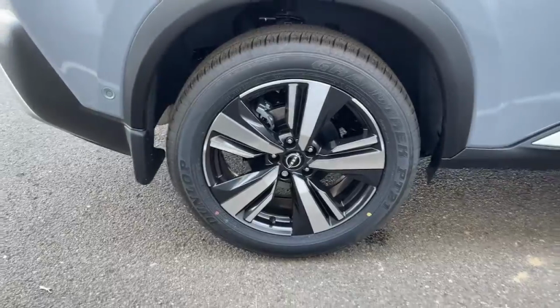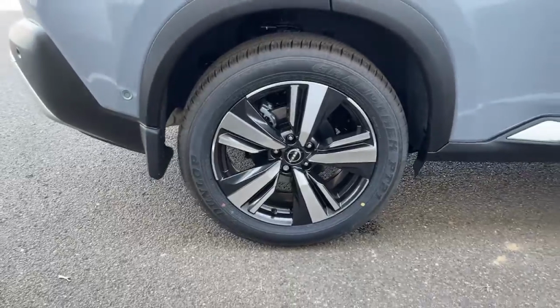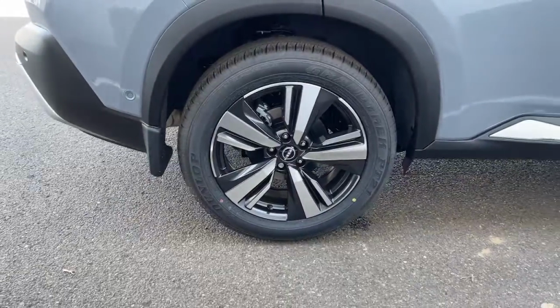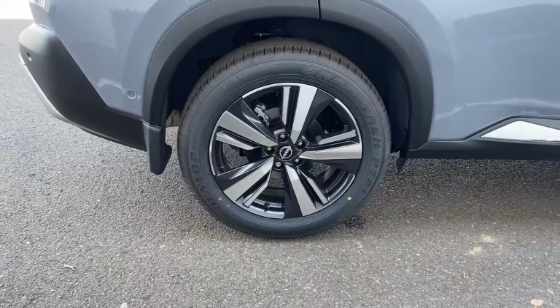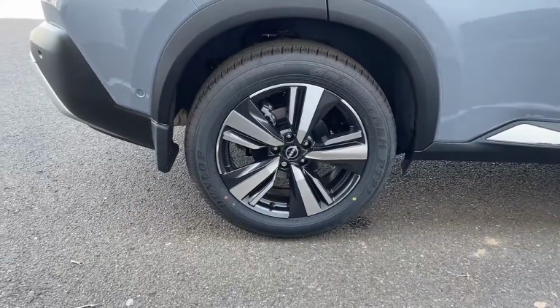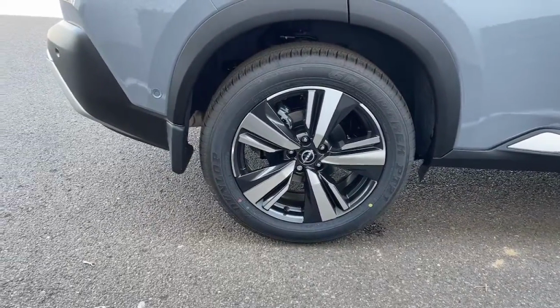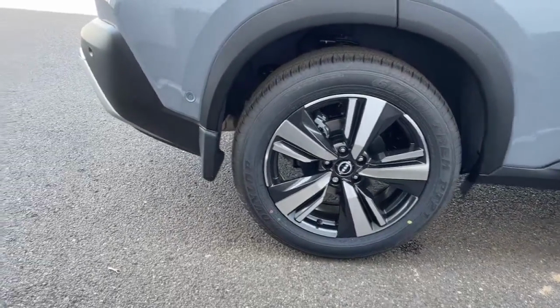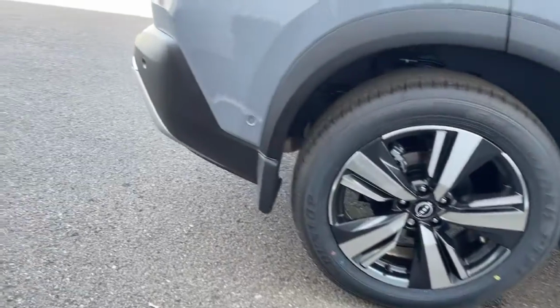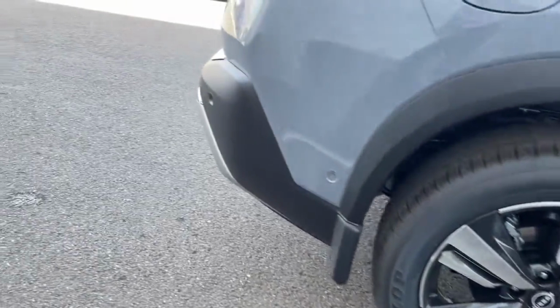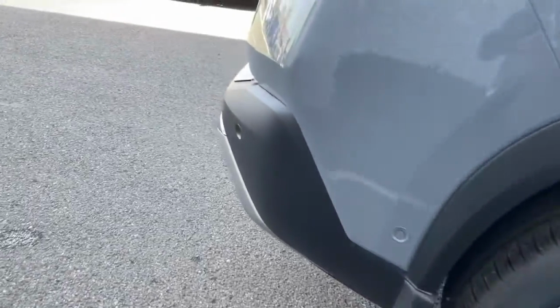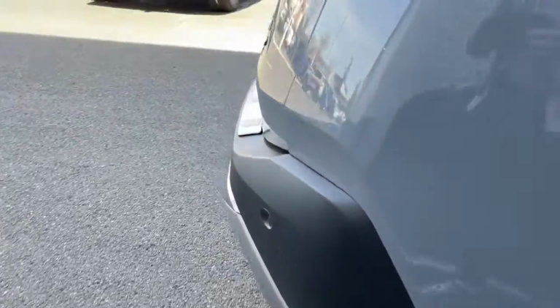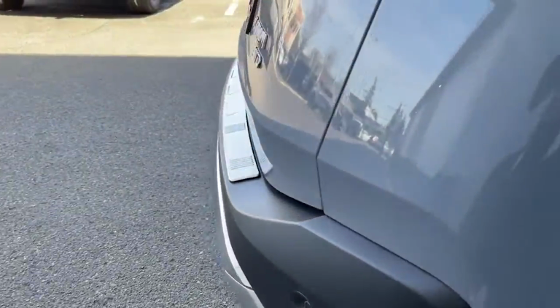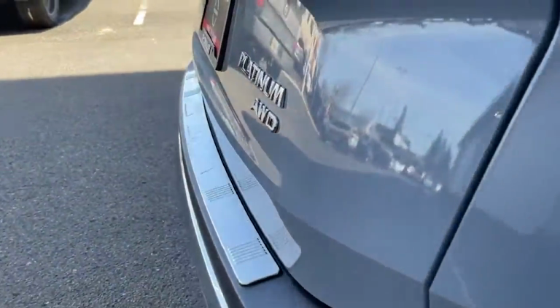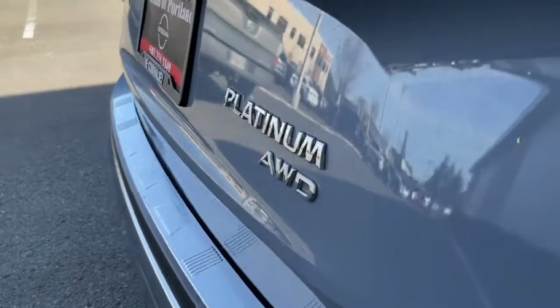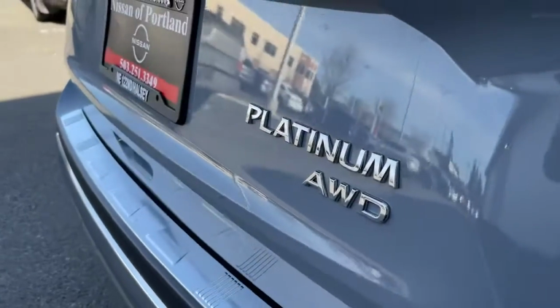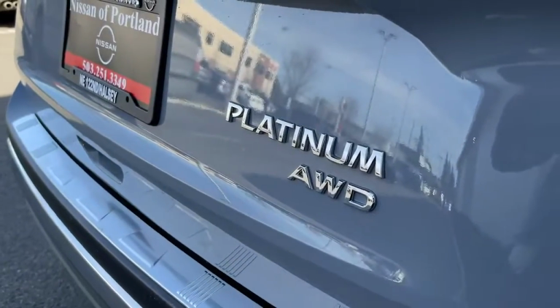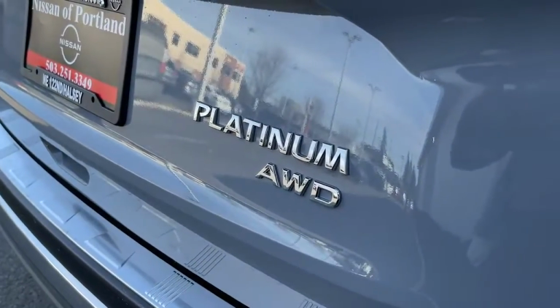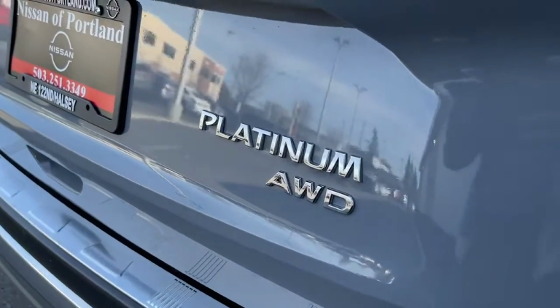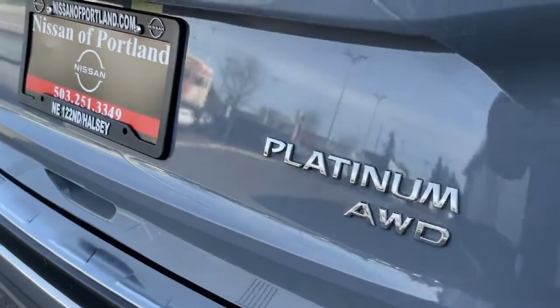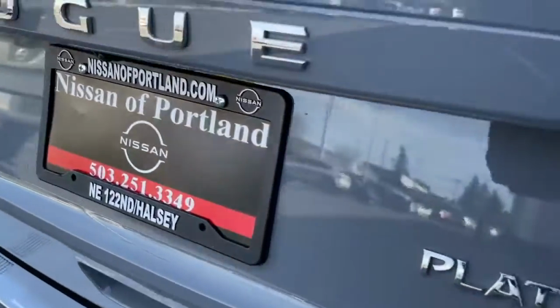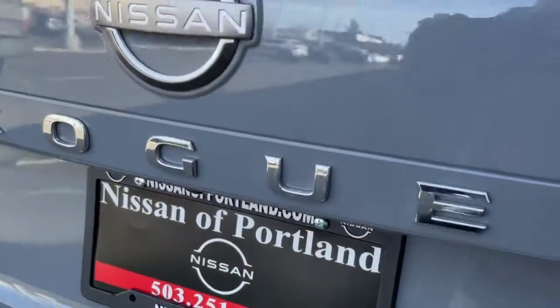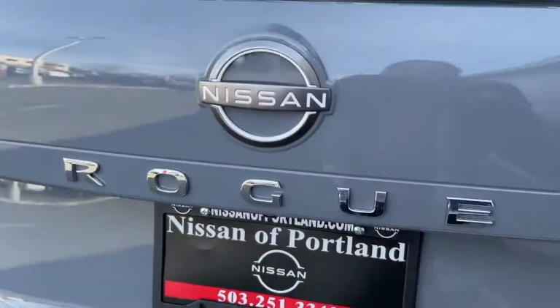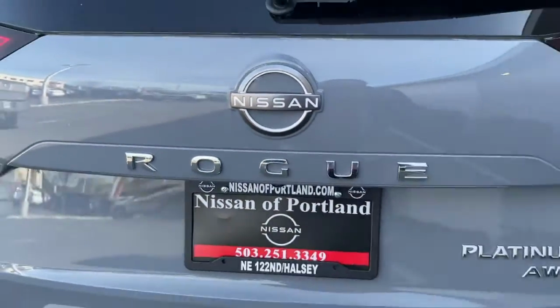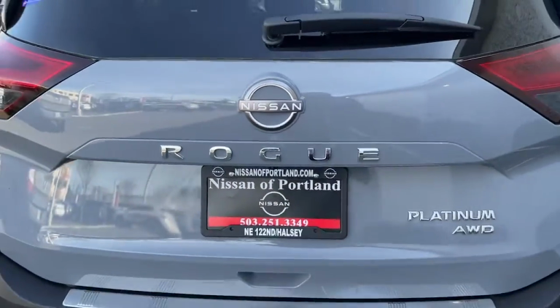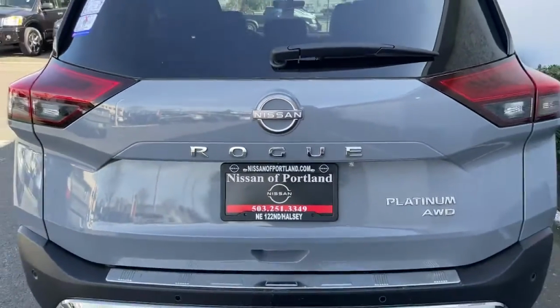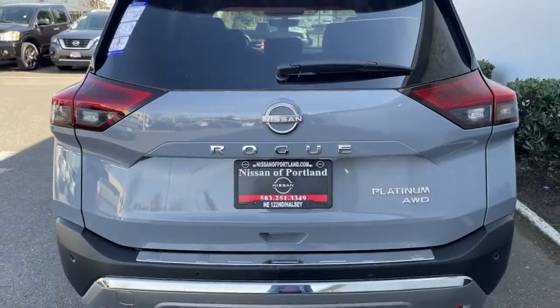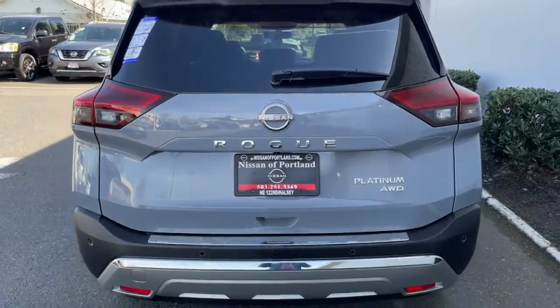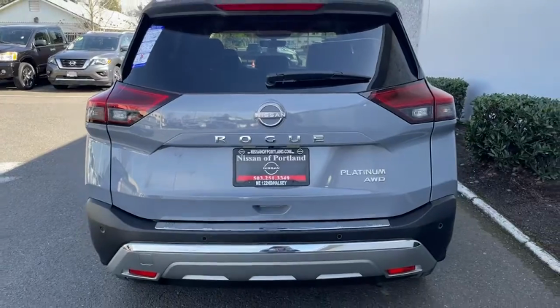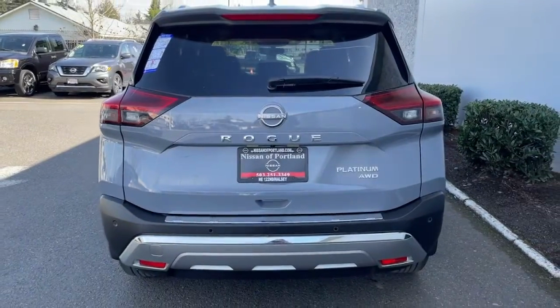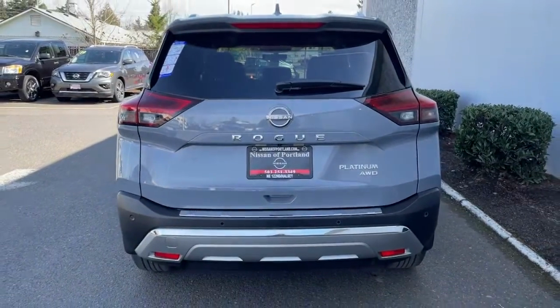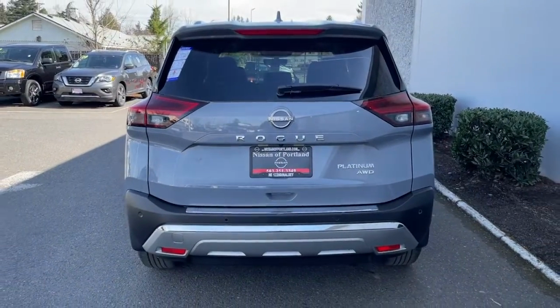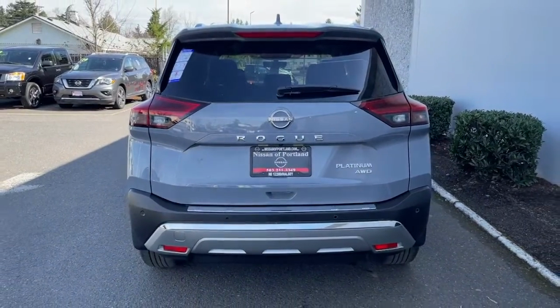Panoramic roof, keyless entry, all-wheel drive, navigation system, hands-free liftgate, sun and moonroof, lane-keeping assist, fog lamps, backup camera, power liftgate.